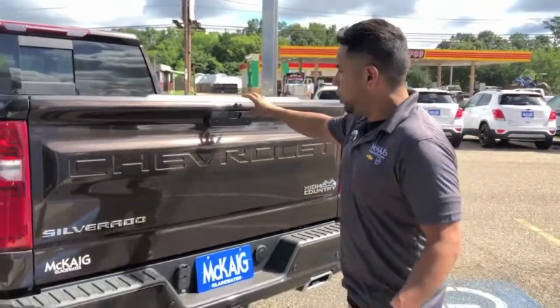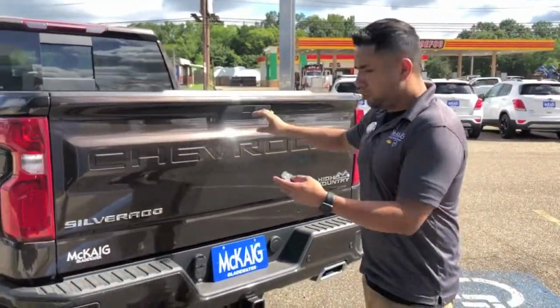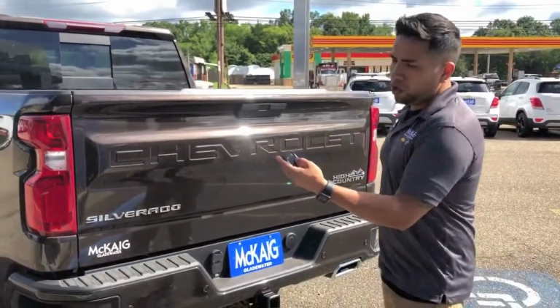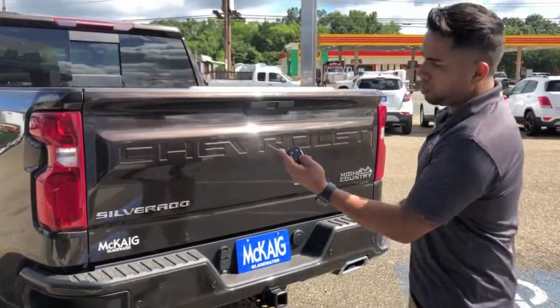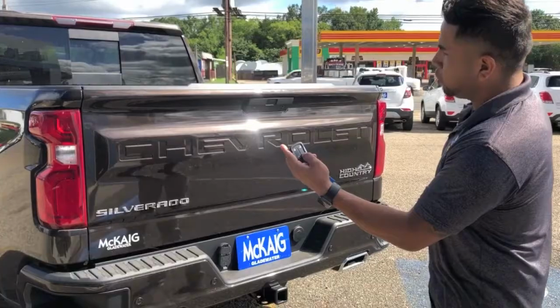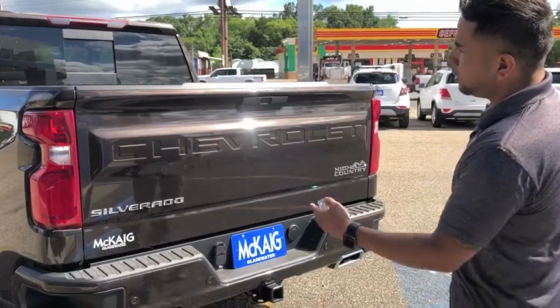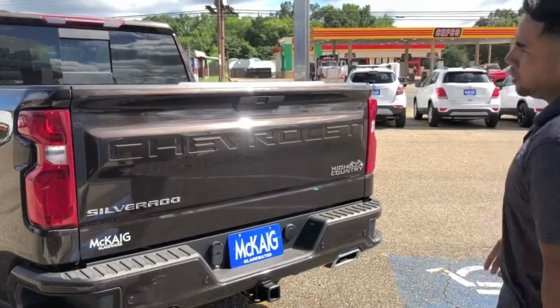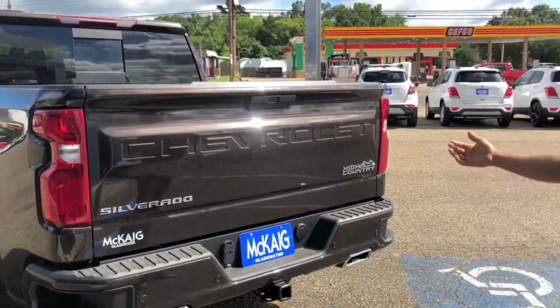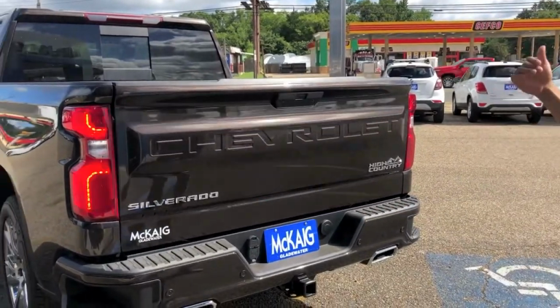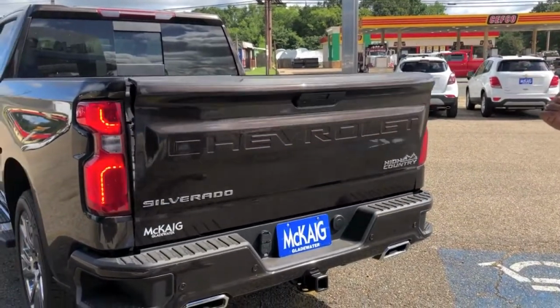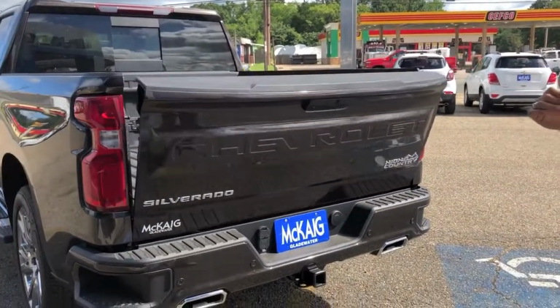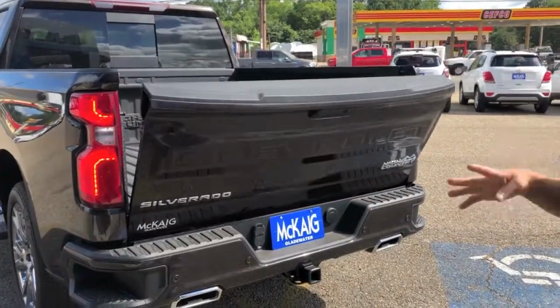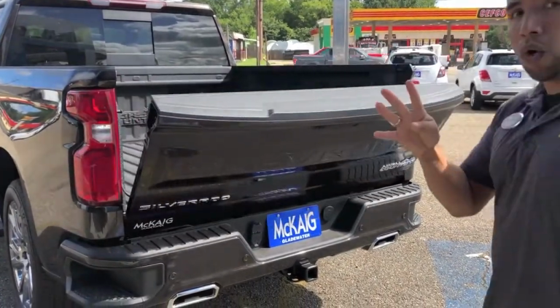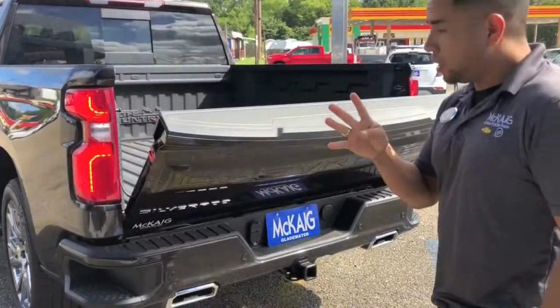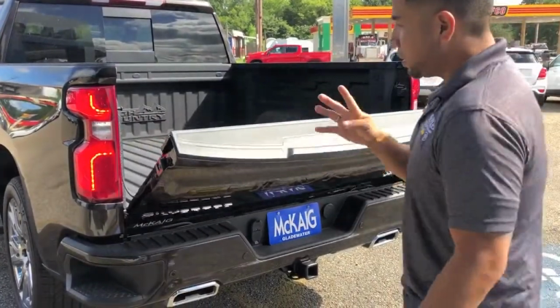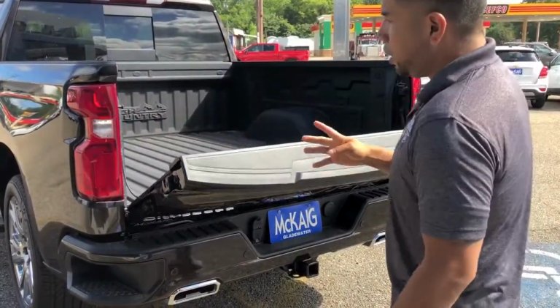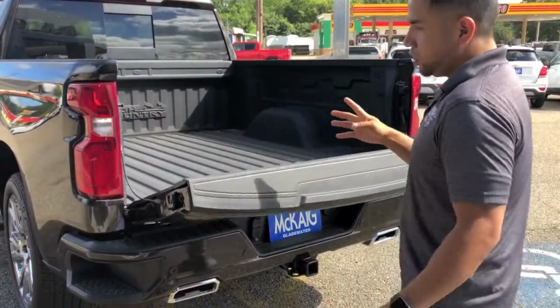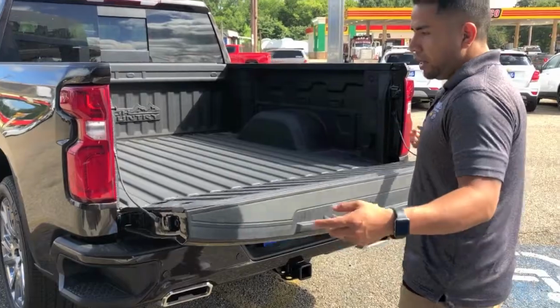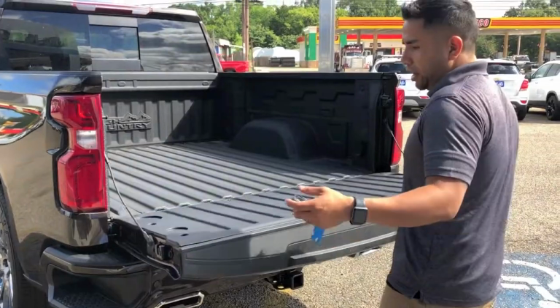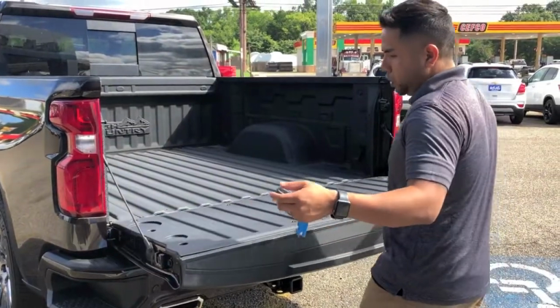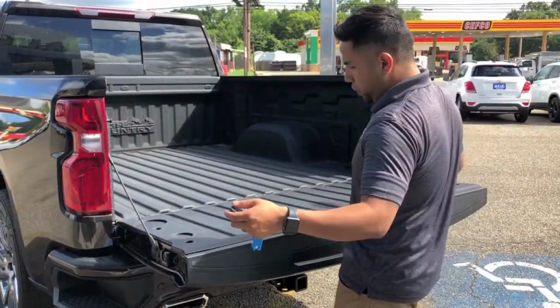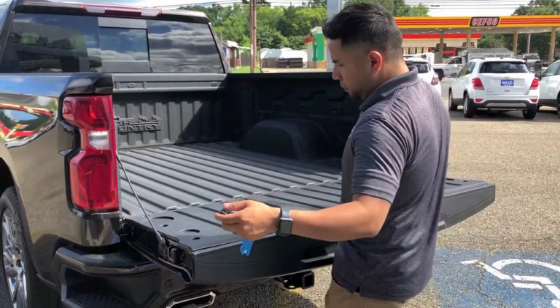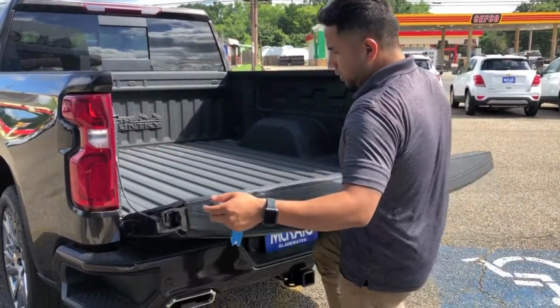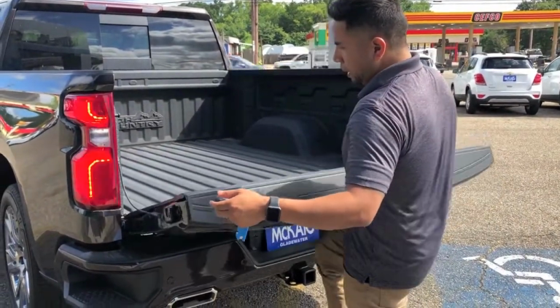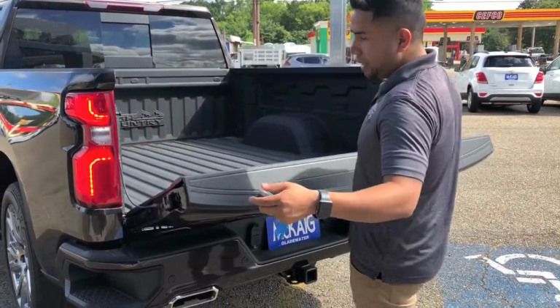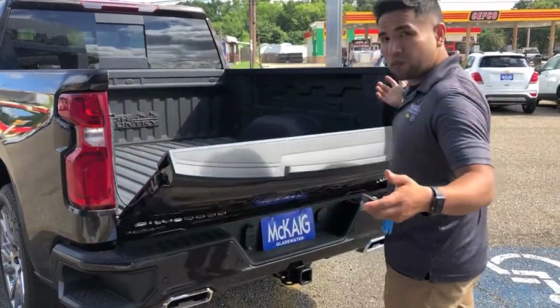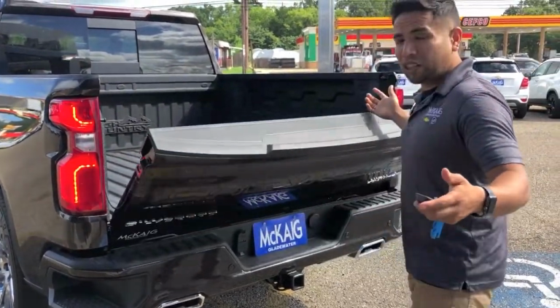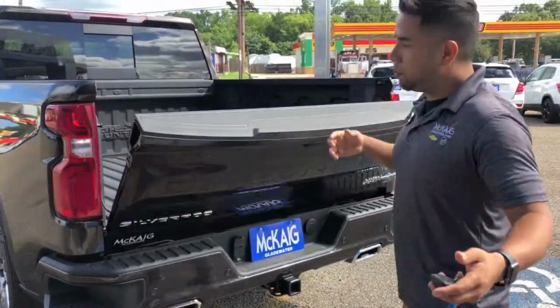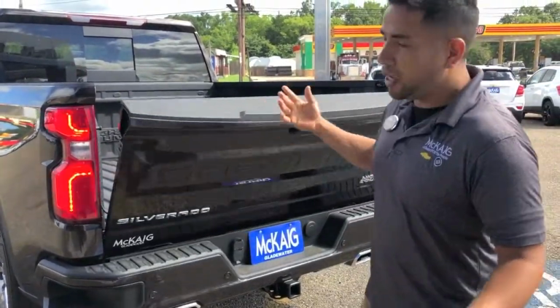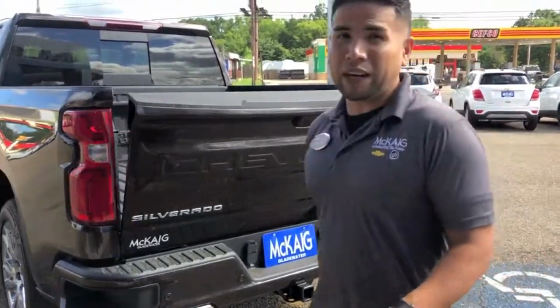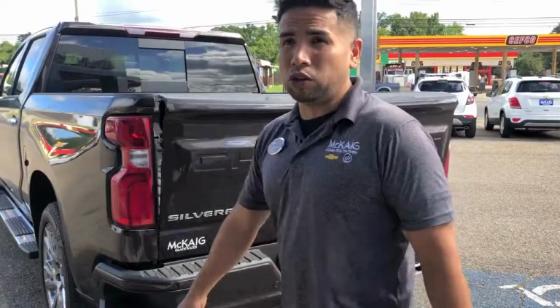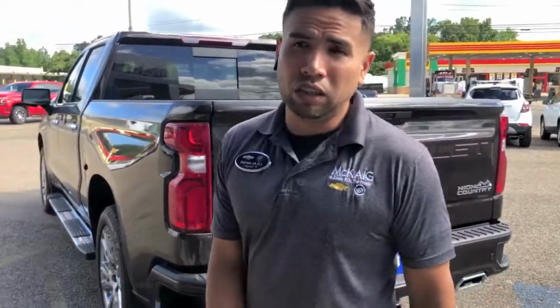So let's try the remote real quick. Press it twice and the tailgate will drop. Now Chevrolet has decided to do it where you can make it feel like it's racing up — and boom, it automatically flows by itself.